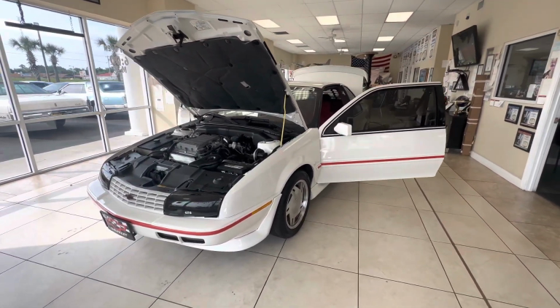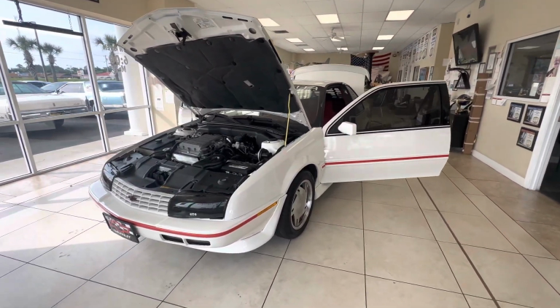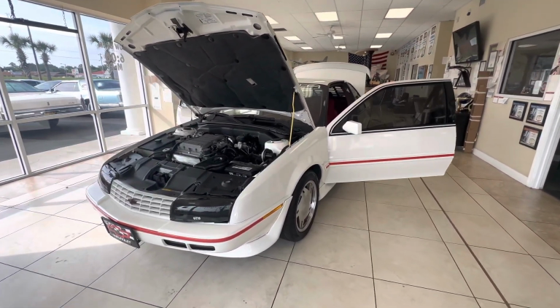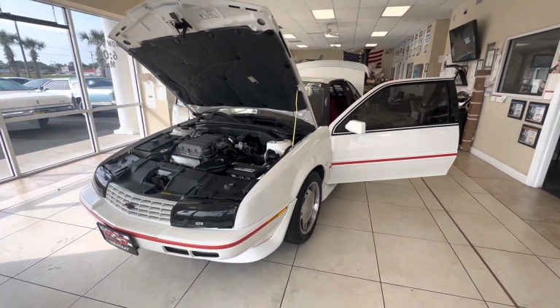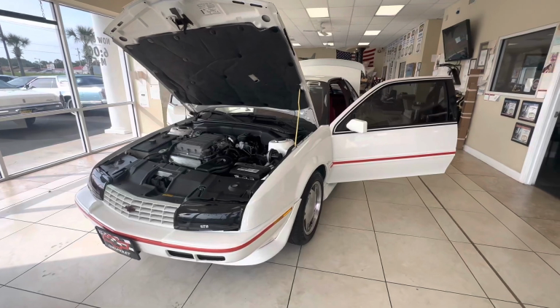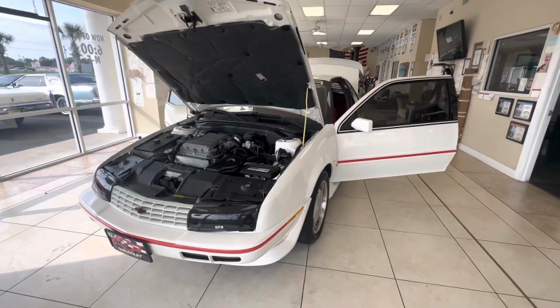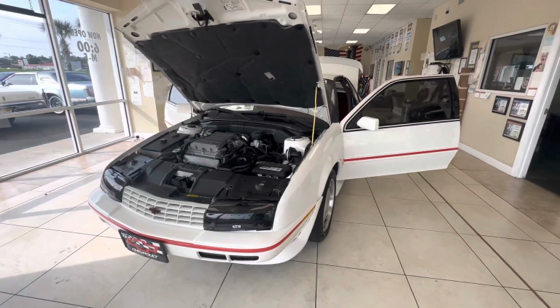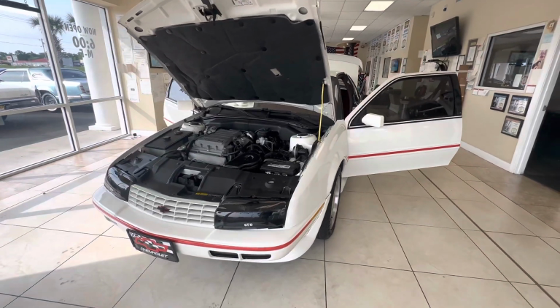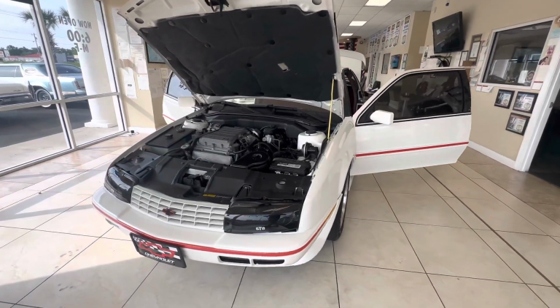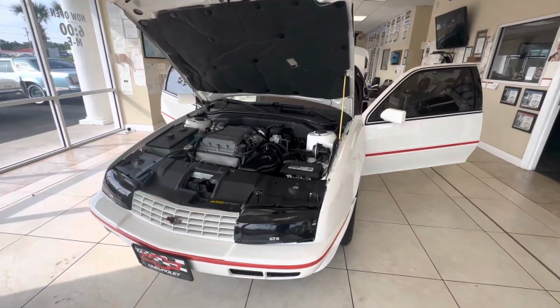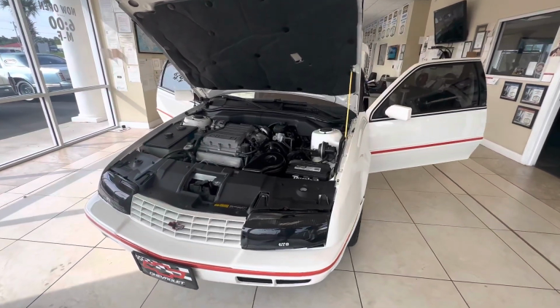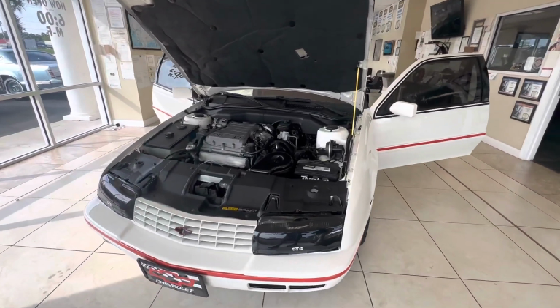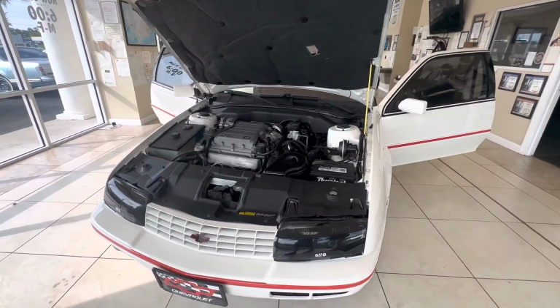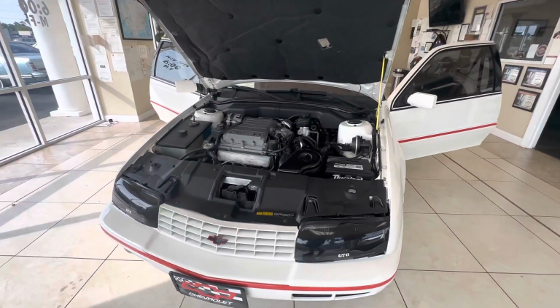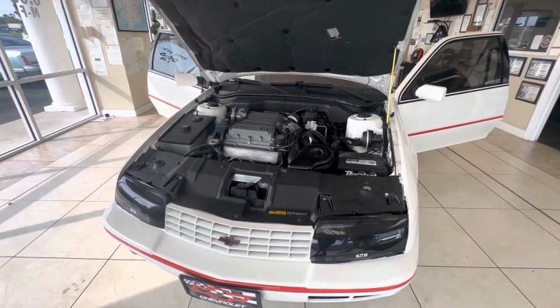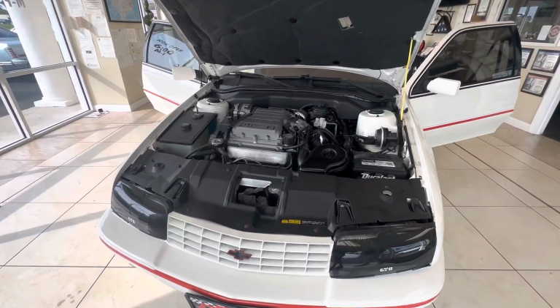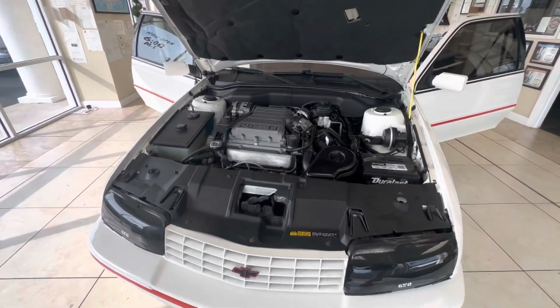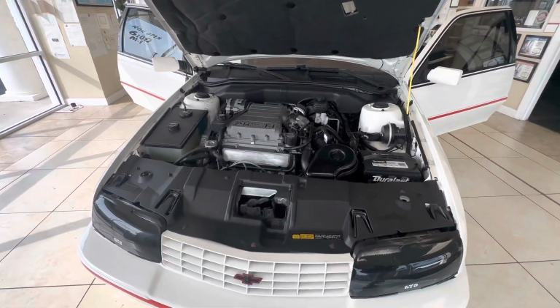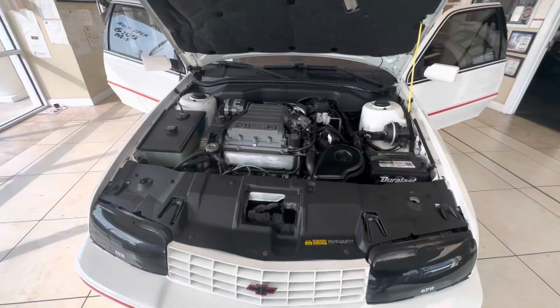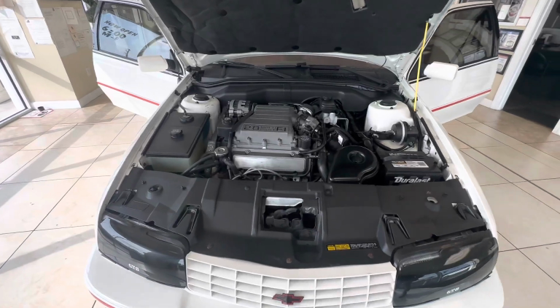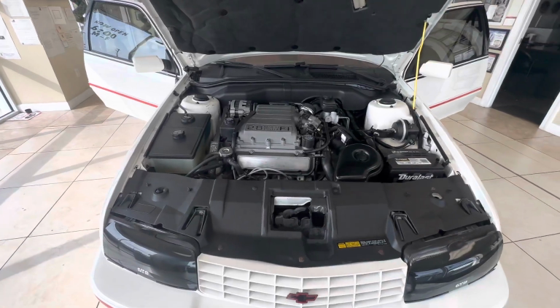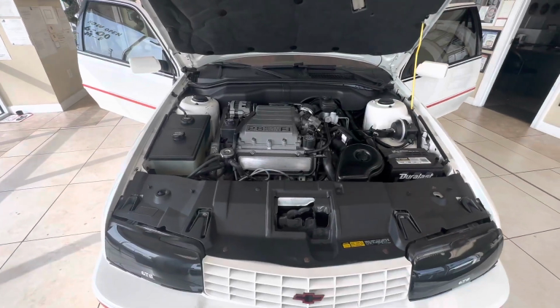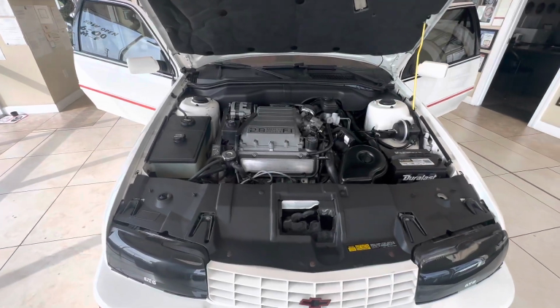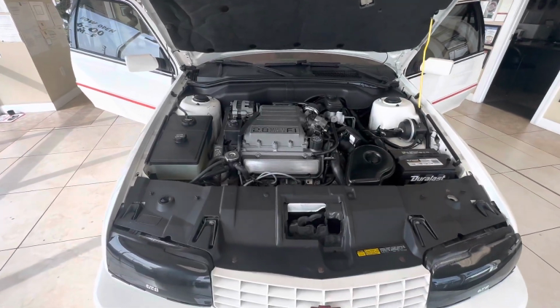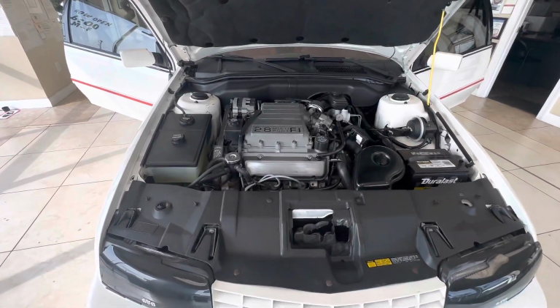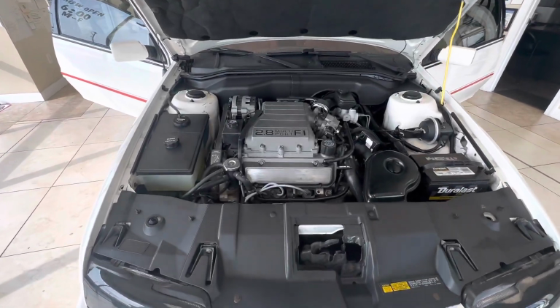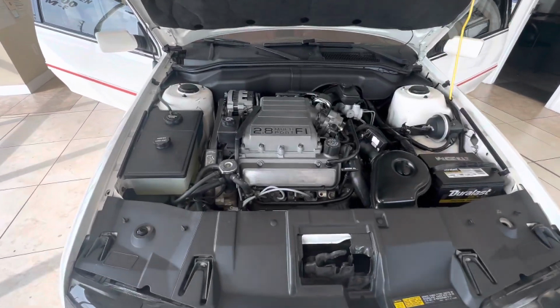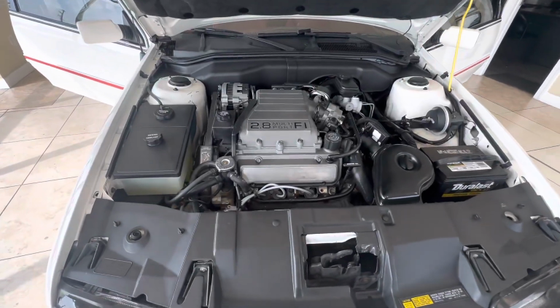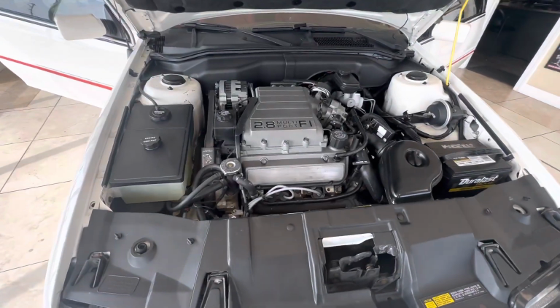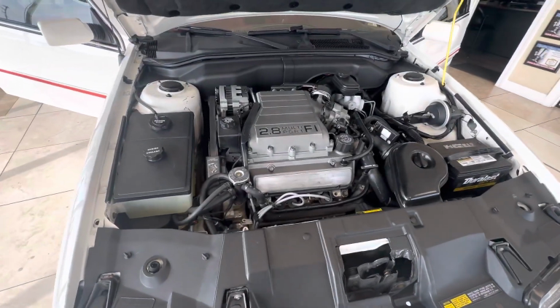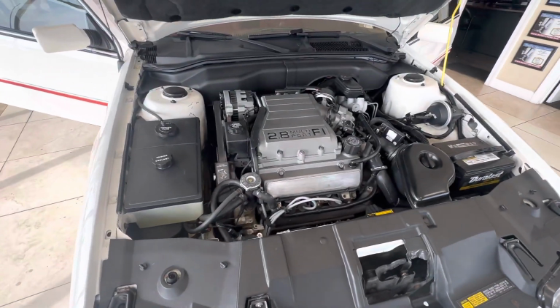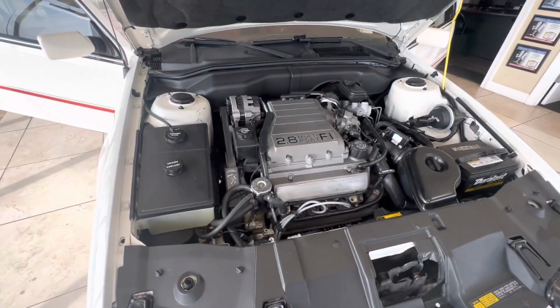I bought this from what I believe was the second owner. Carfax shows no accidents. I believe it was one owner the entire time until about a year or so ago. The second owner bought it and then I wound up getting it from him.